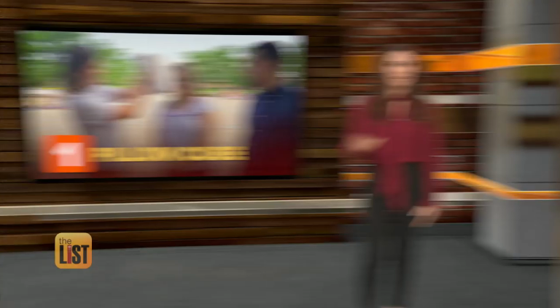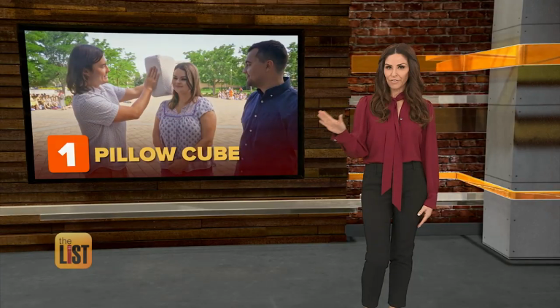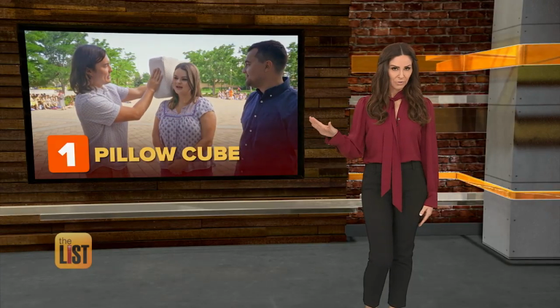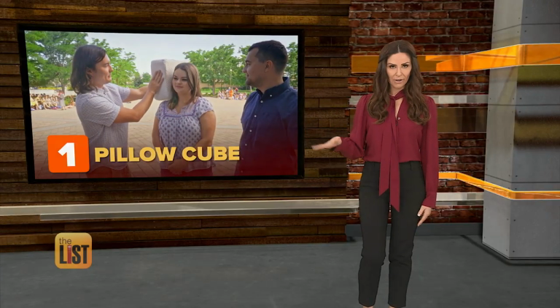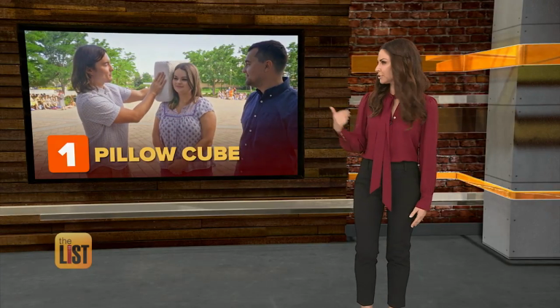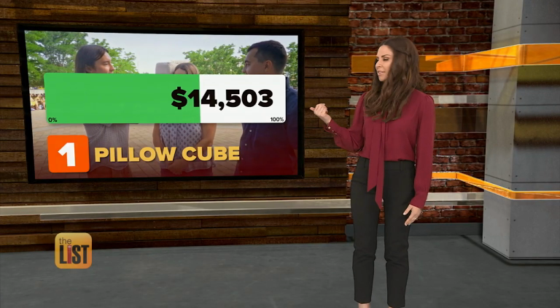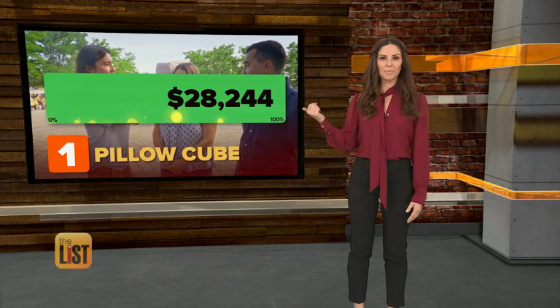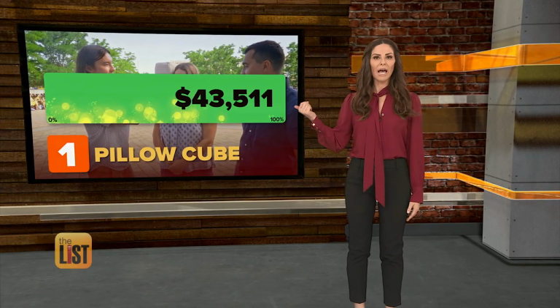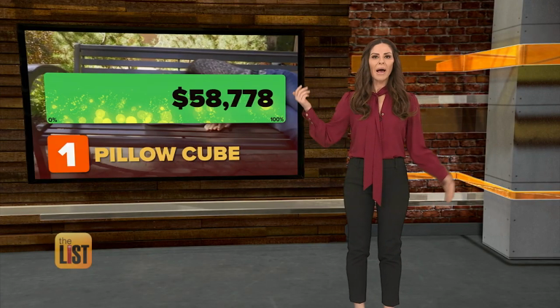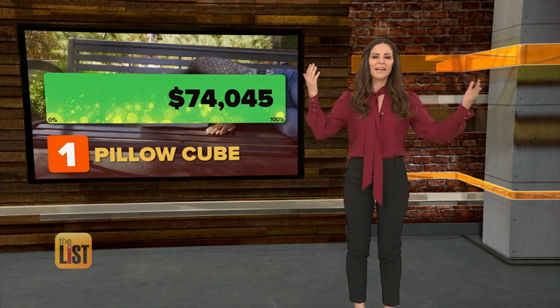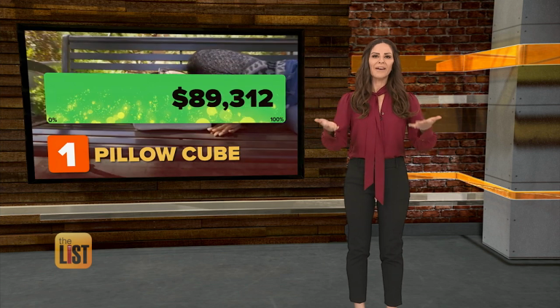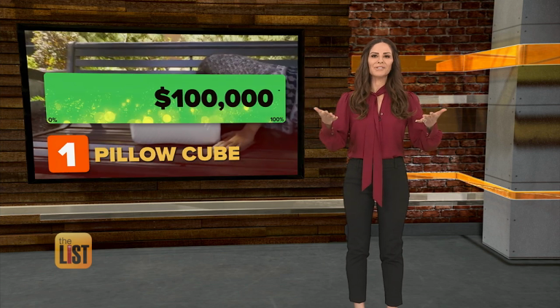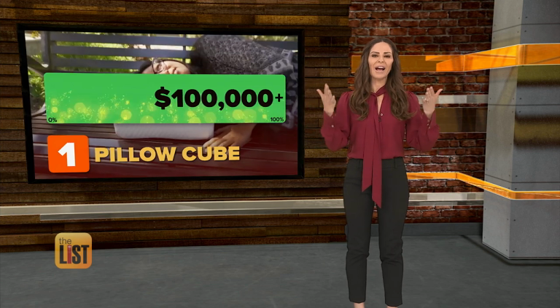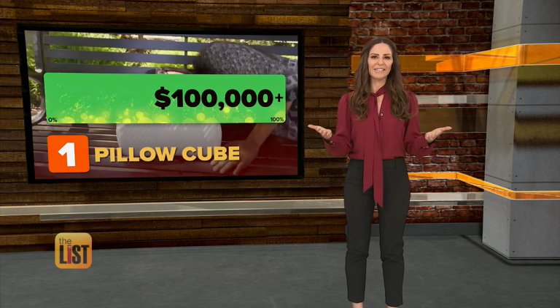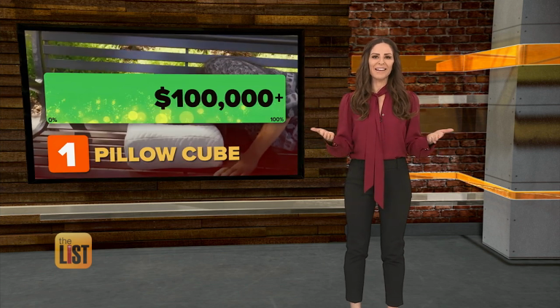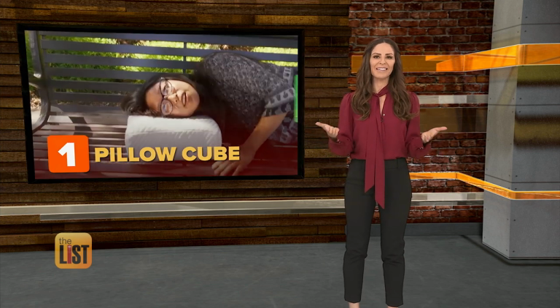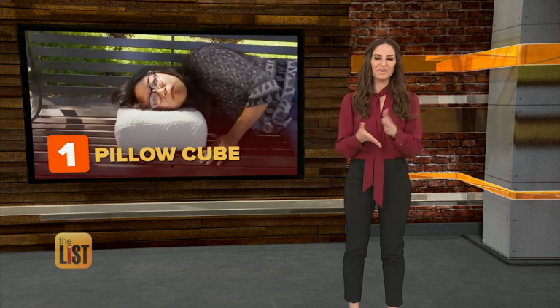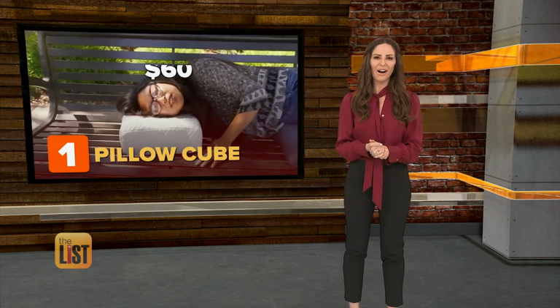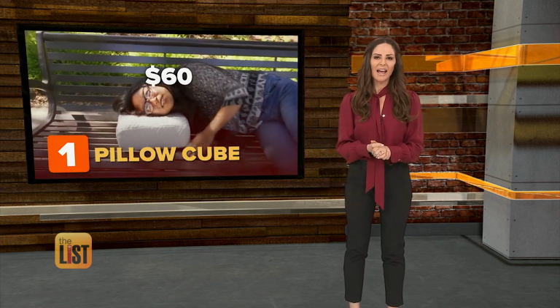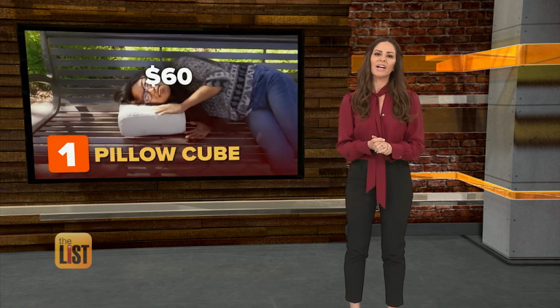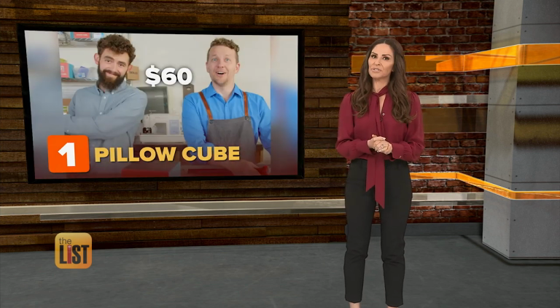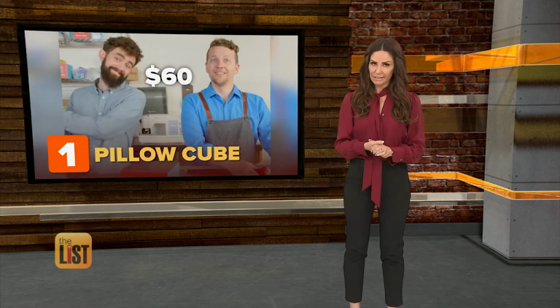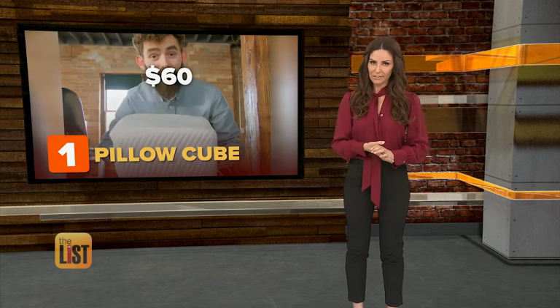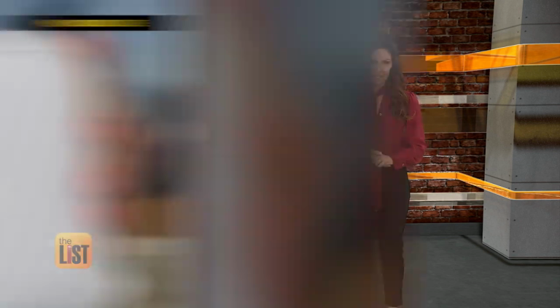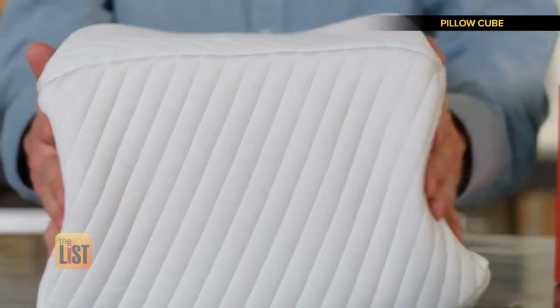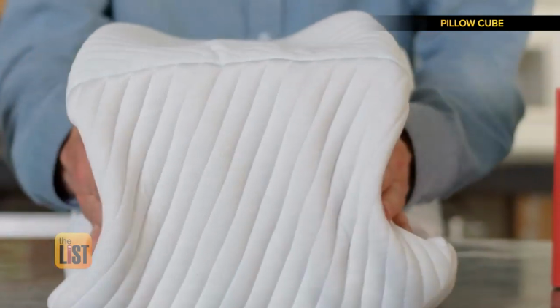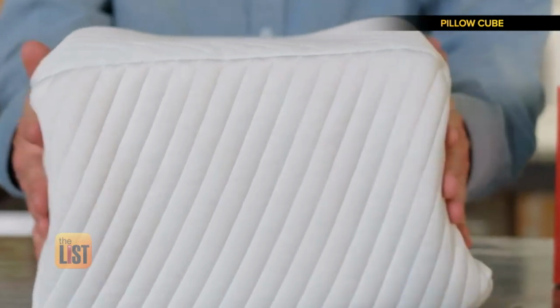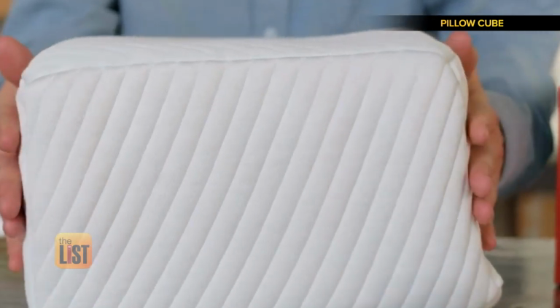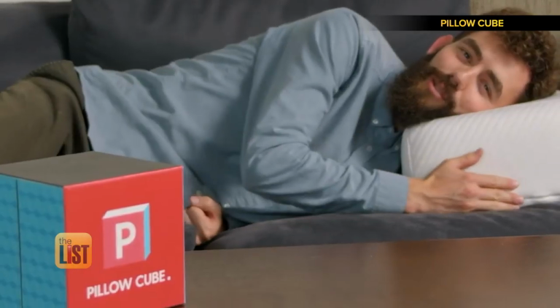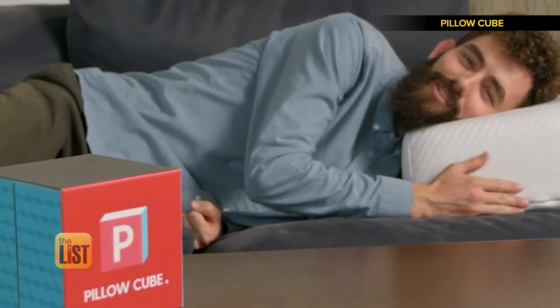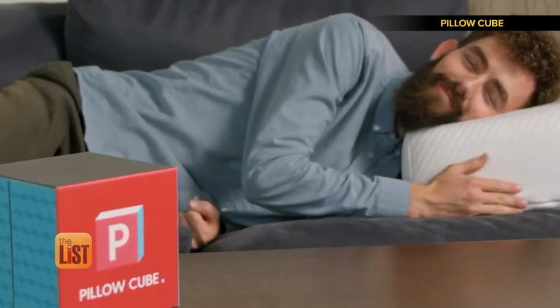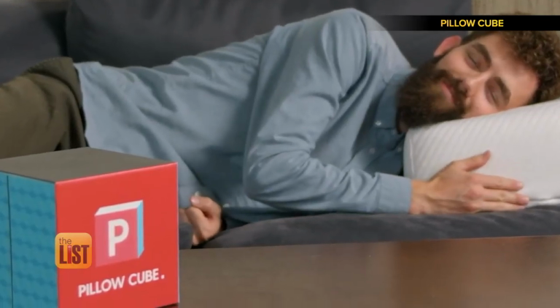A lot of folks have wrapped their heads around this pillow — they've raised over $100,000 in funding so far. It goes for $60 on Indiegogo and they should start shipping in November.